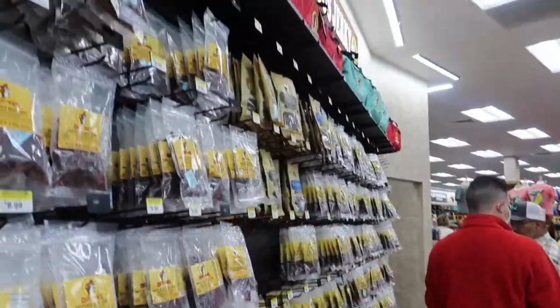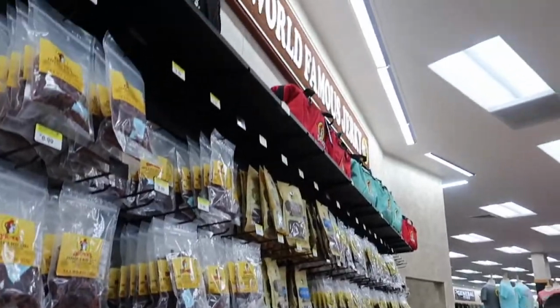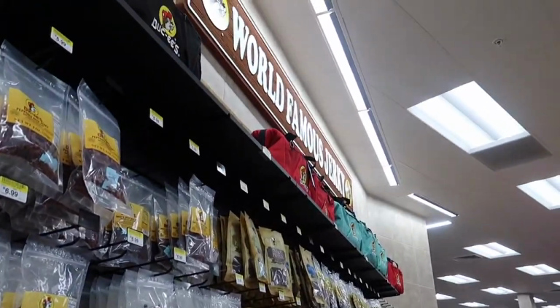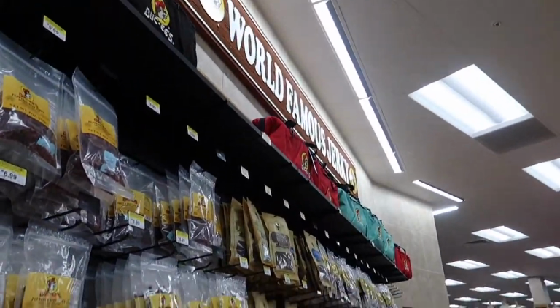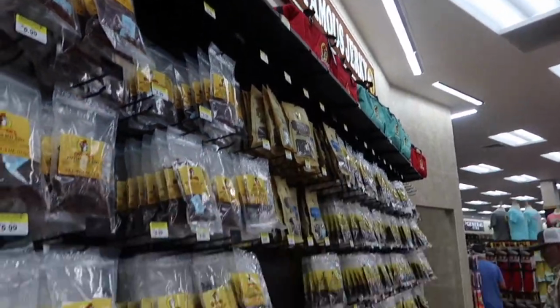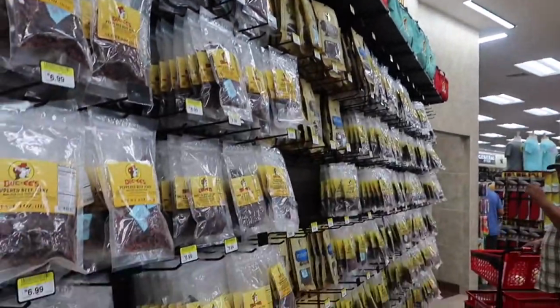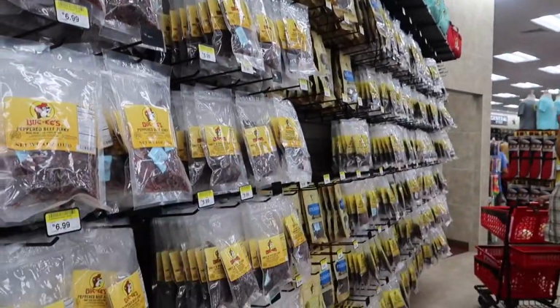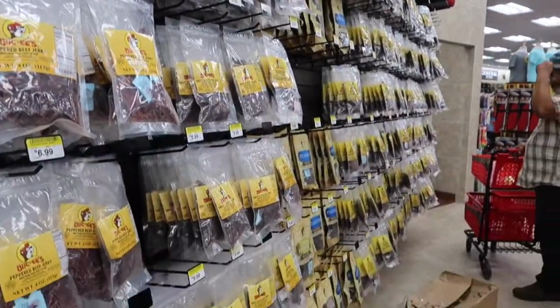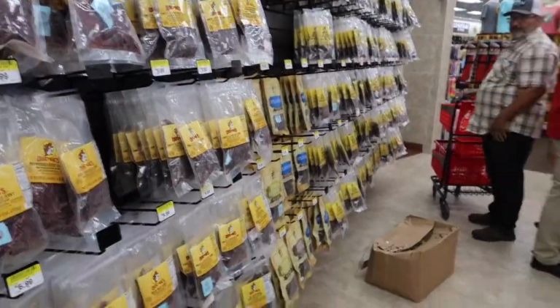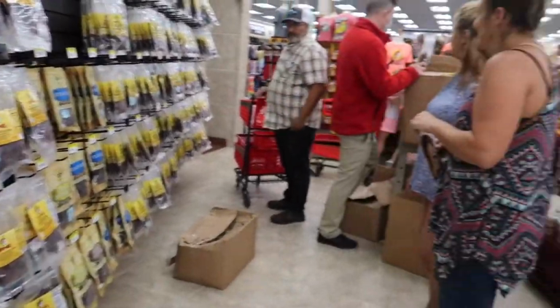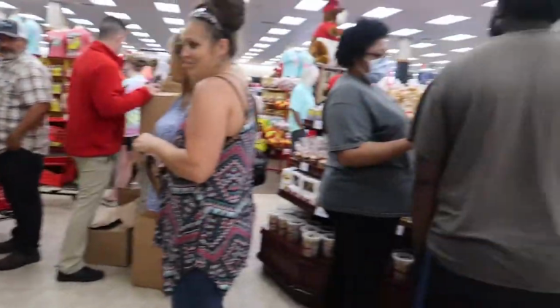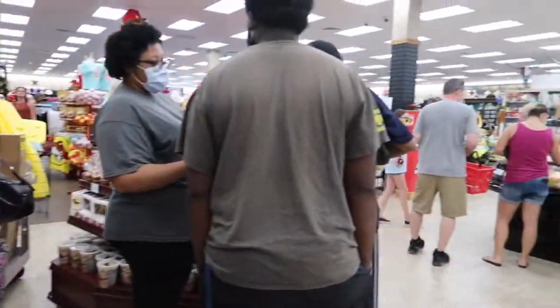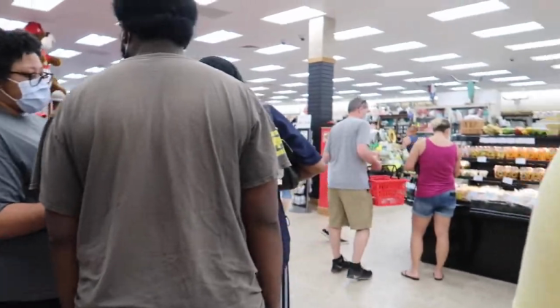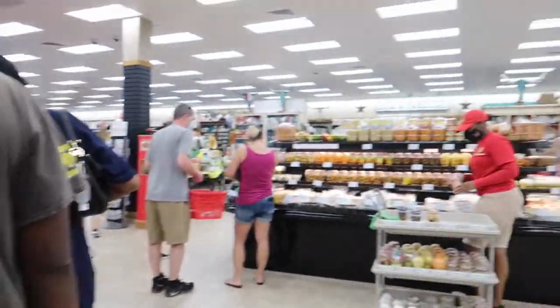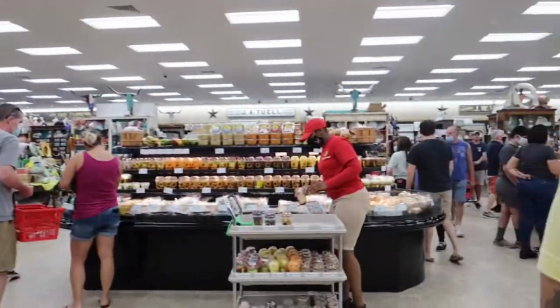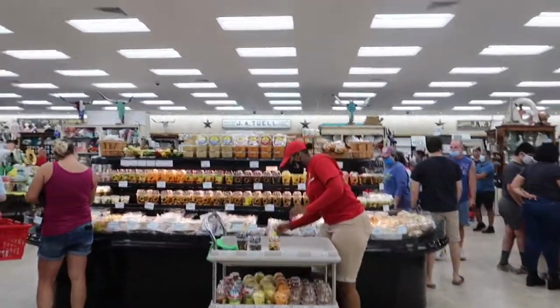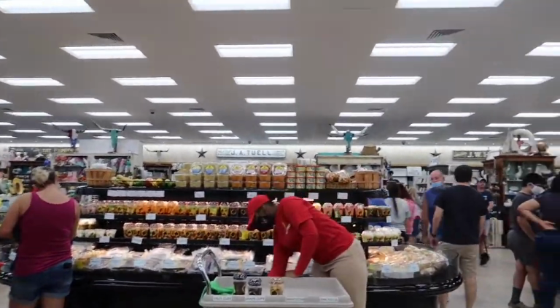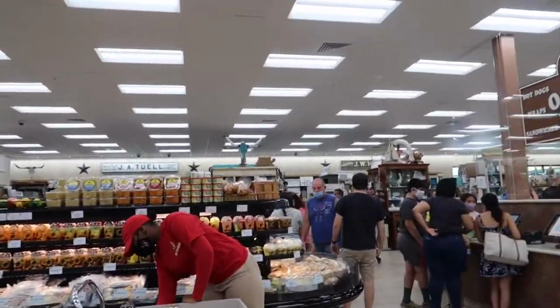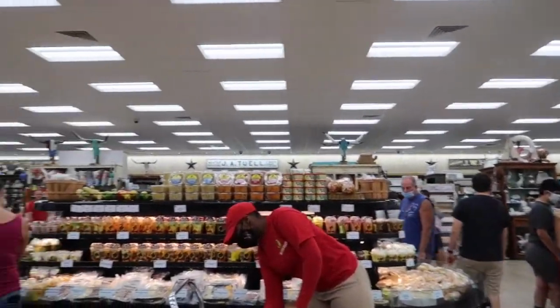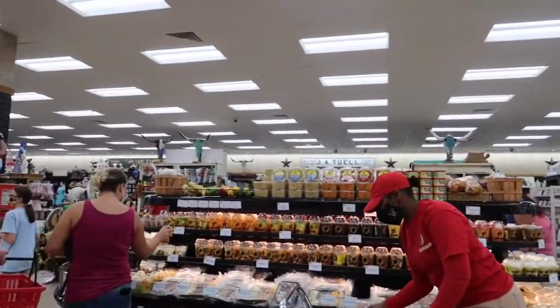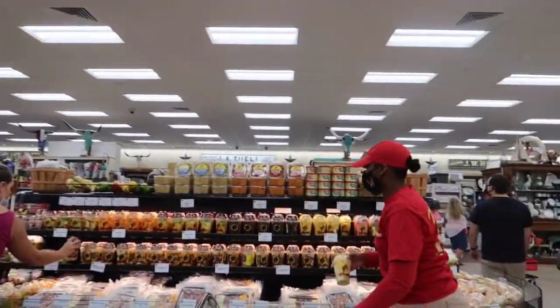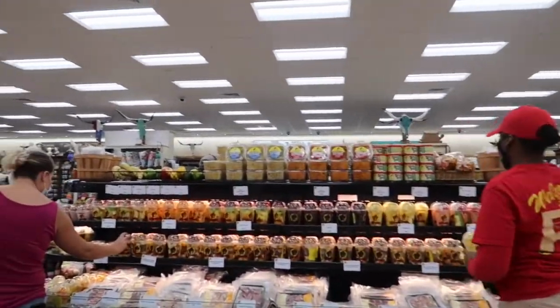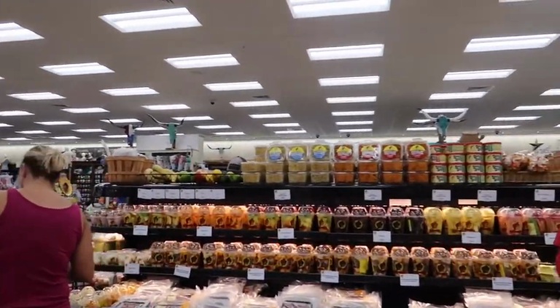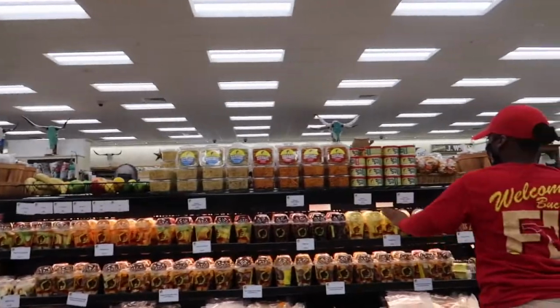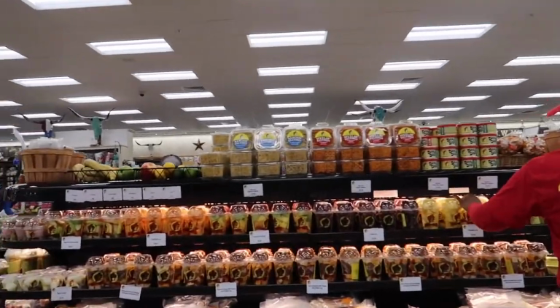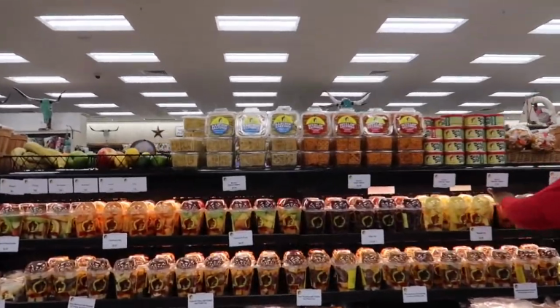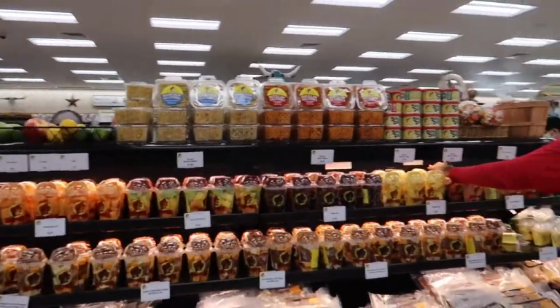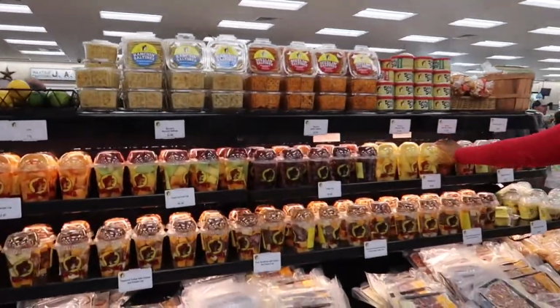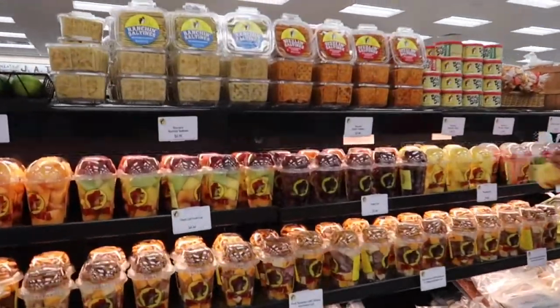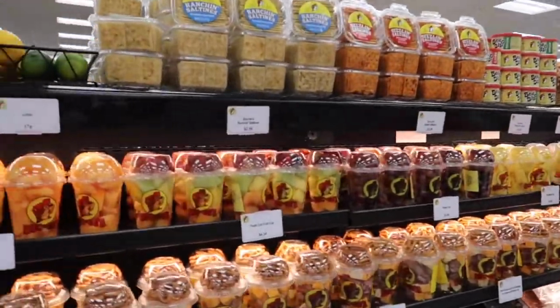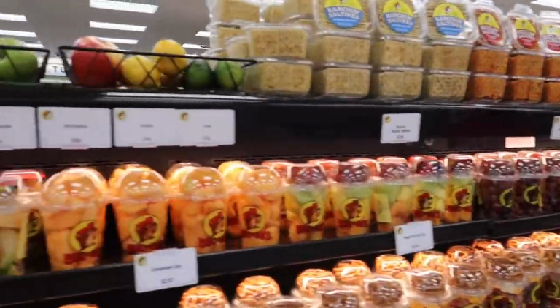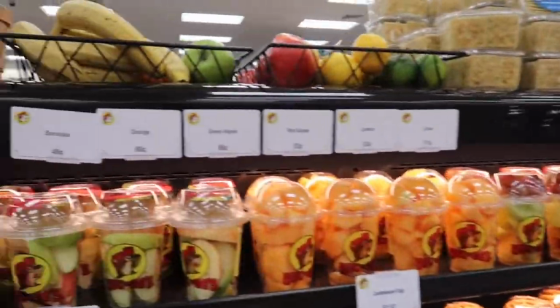Here's the whole wall of the world-famous jerky in all different flavors. And should none of that be to your liking, you can actually eat healthy here too — look at all that fresh cut fruit.